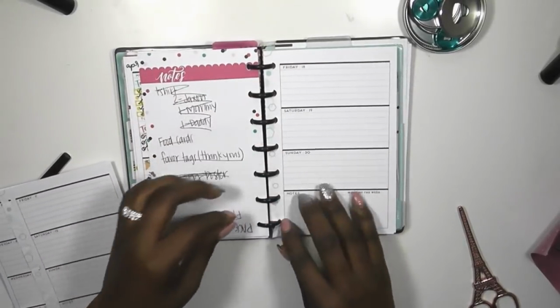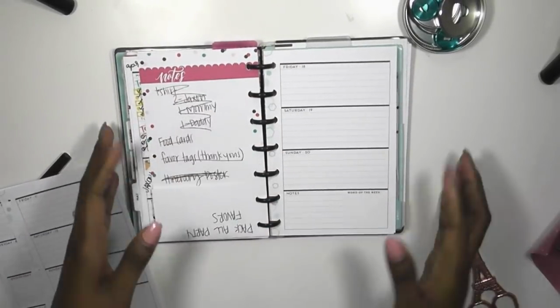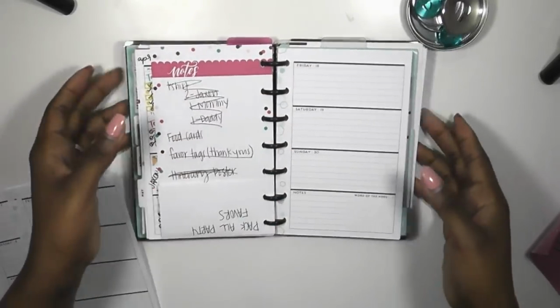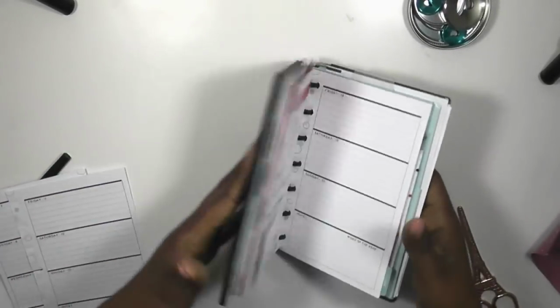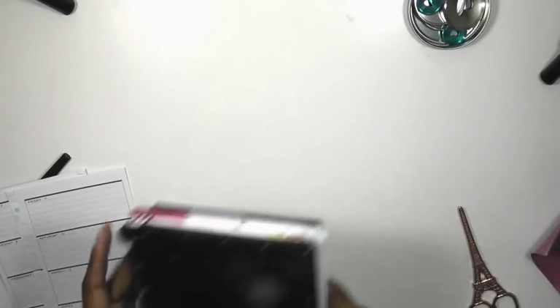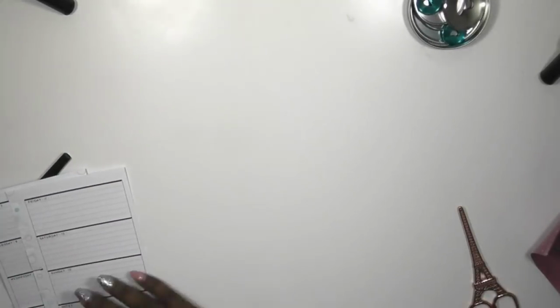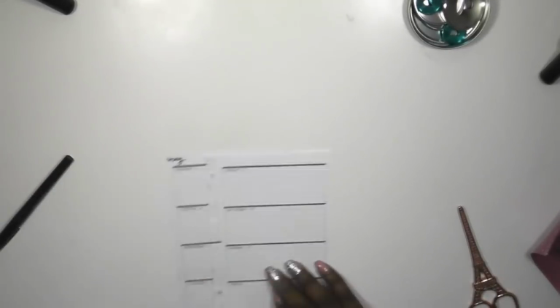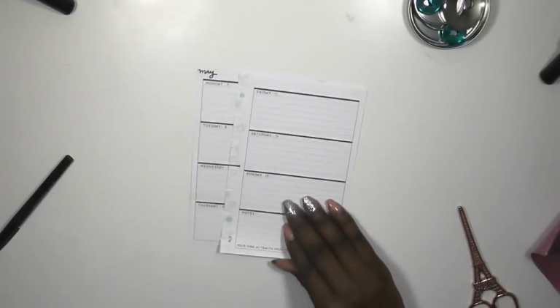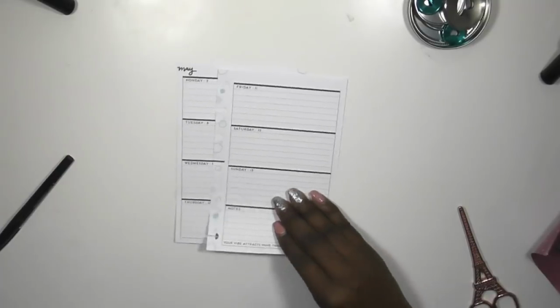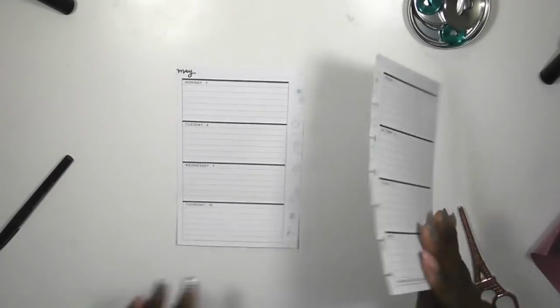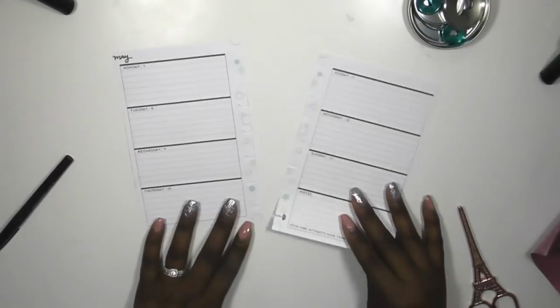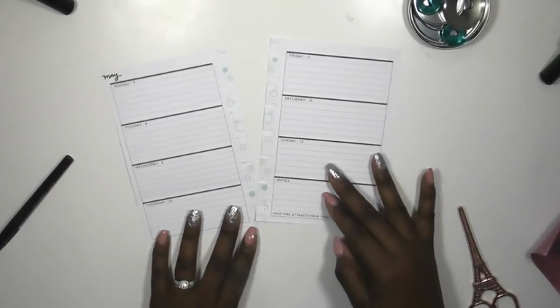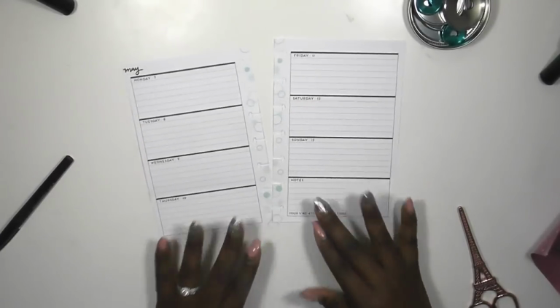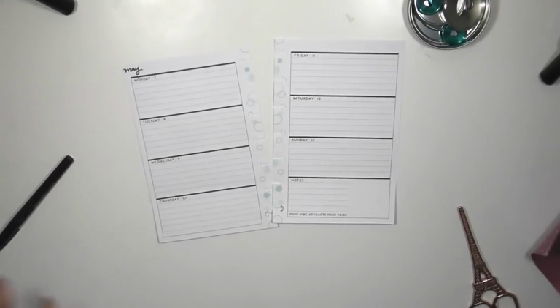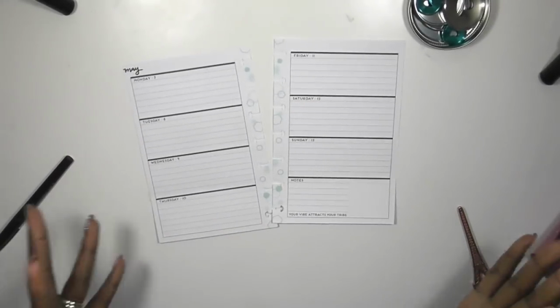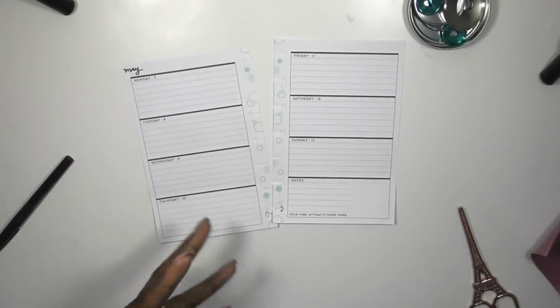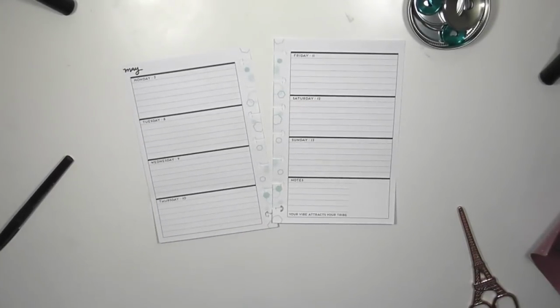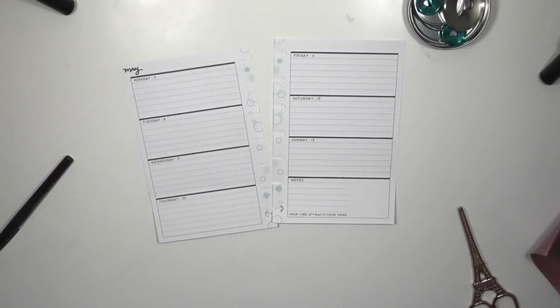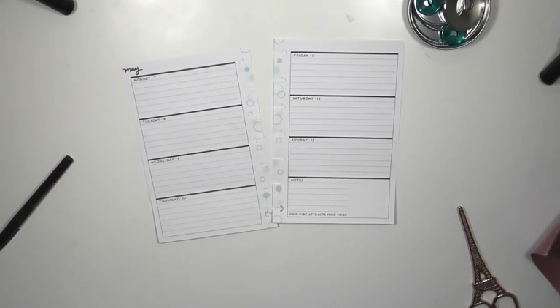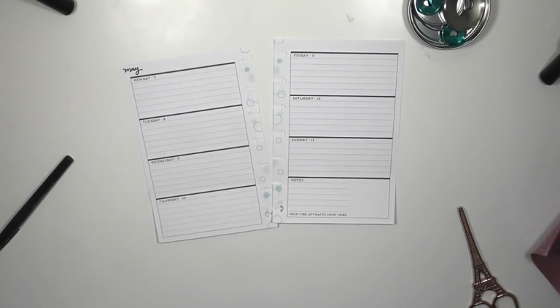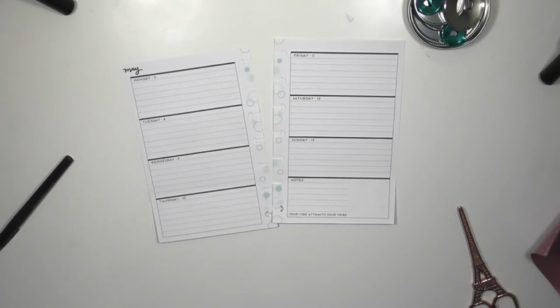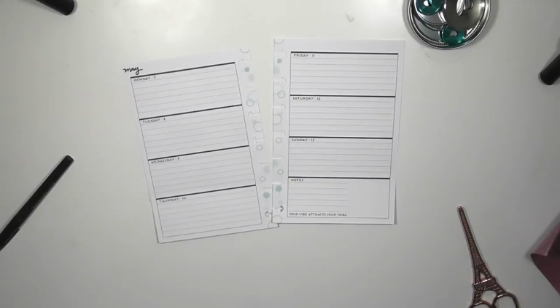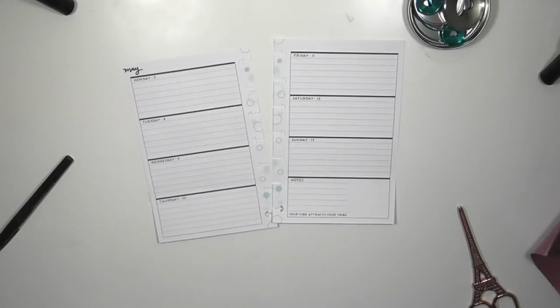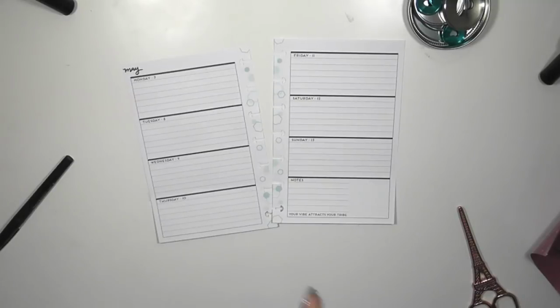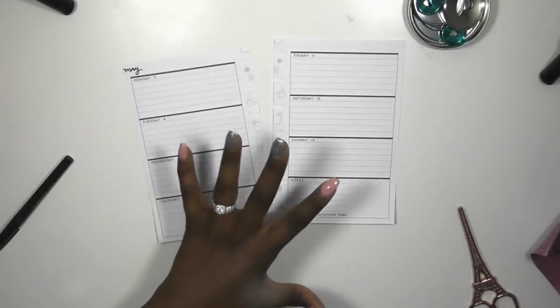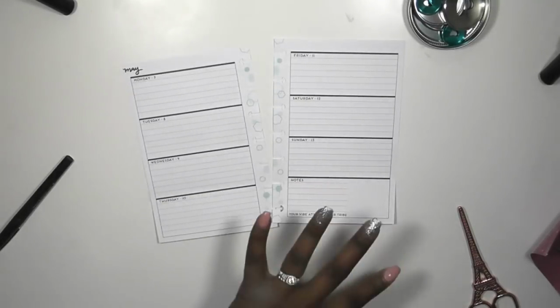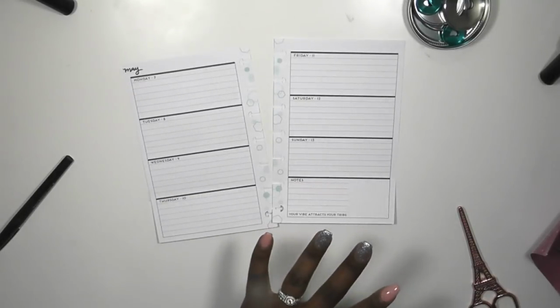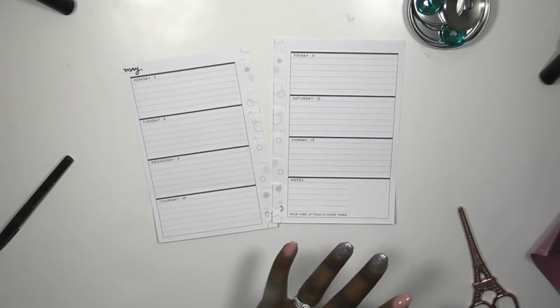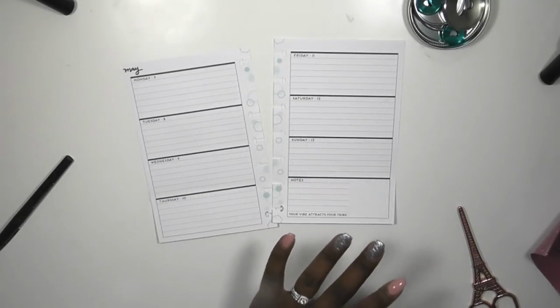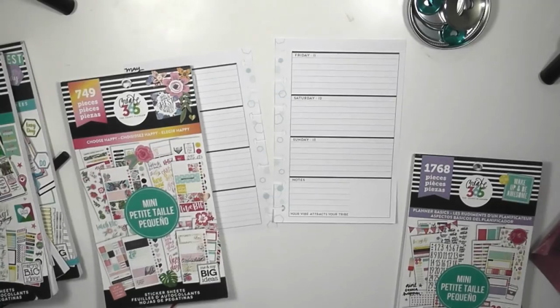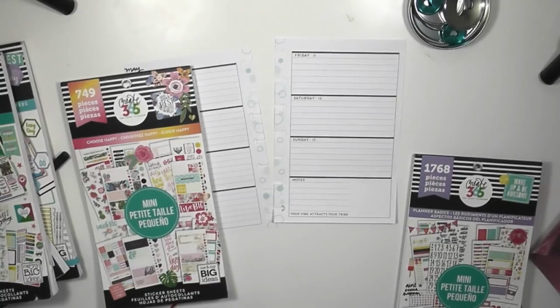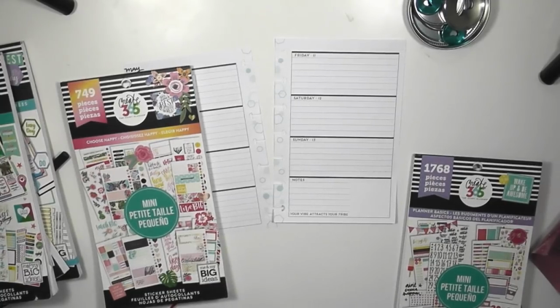This week is Mother's Day weekend and I'm not going home for Mother's Day. We just went home for my son's first birthday party, but I still want to do a Mother's Day spread in both of my planners.